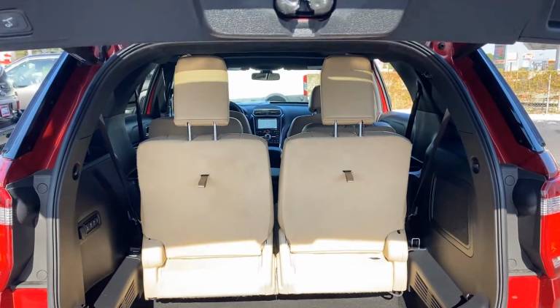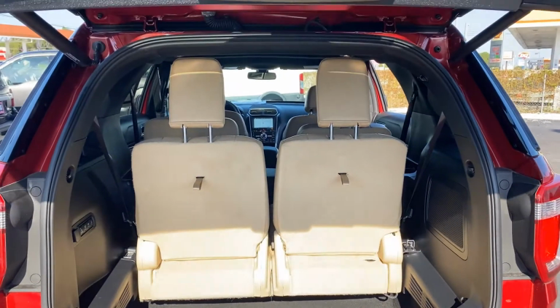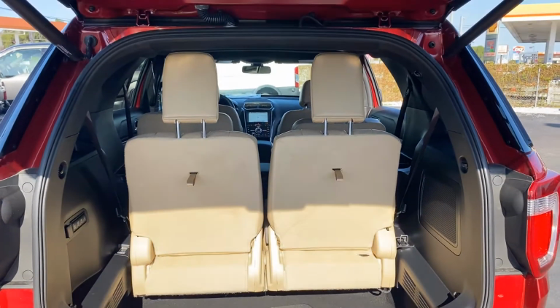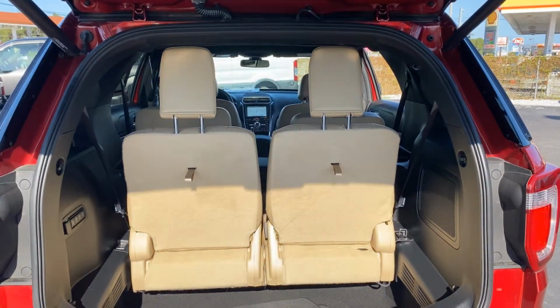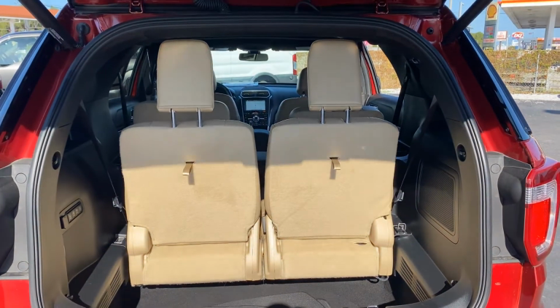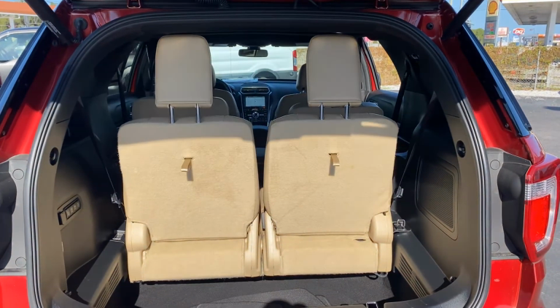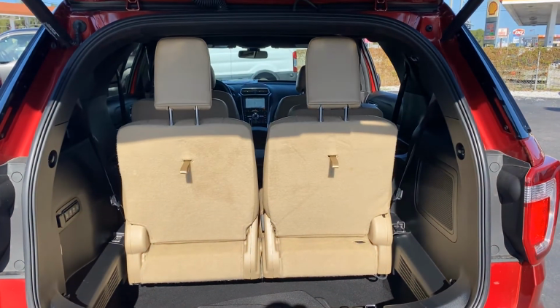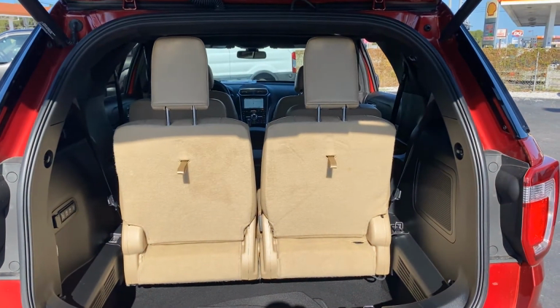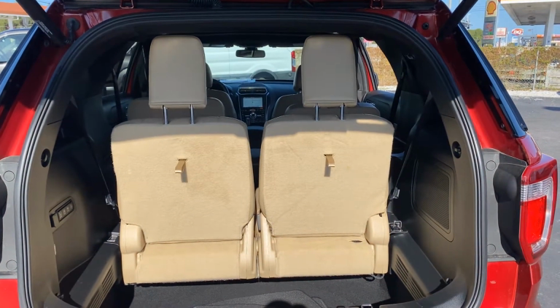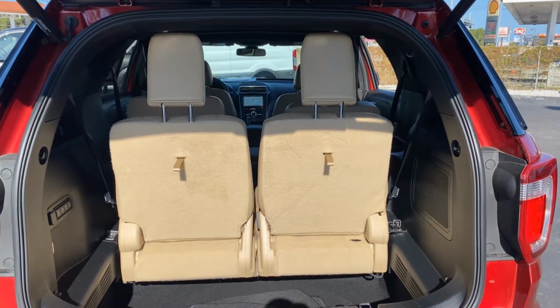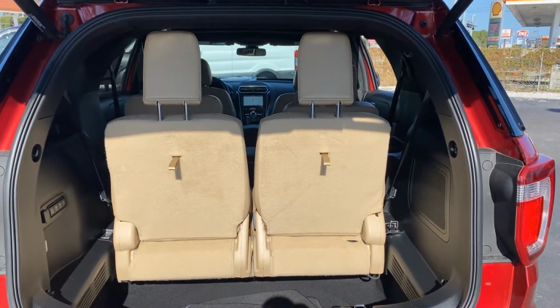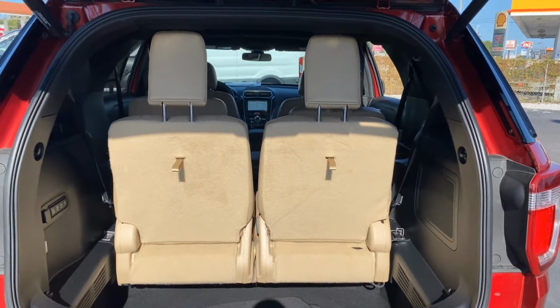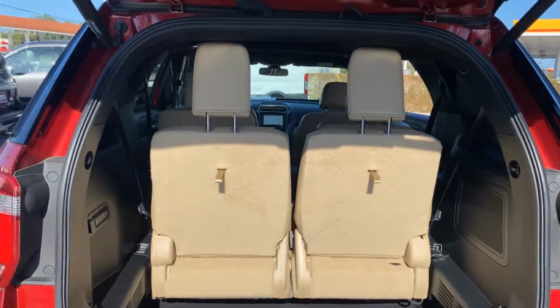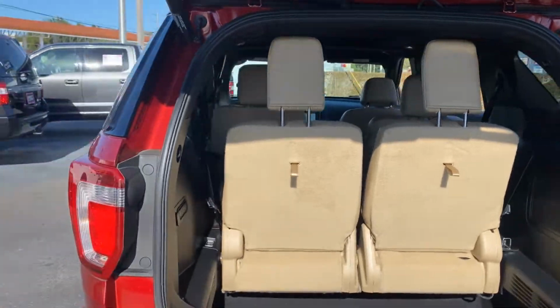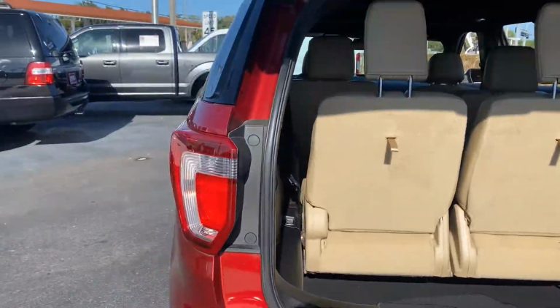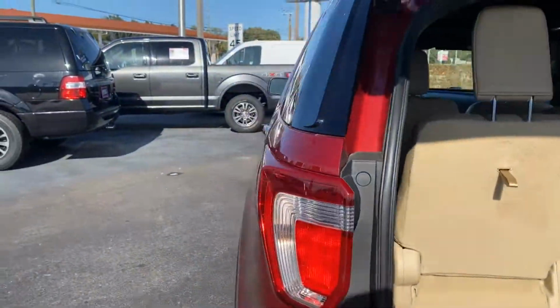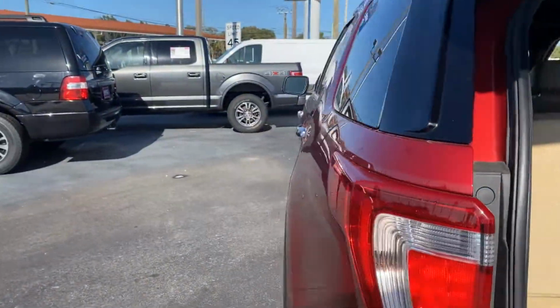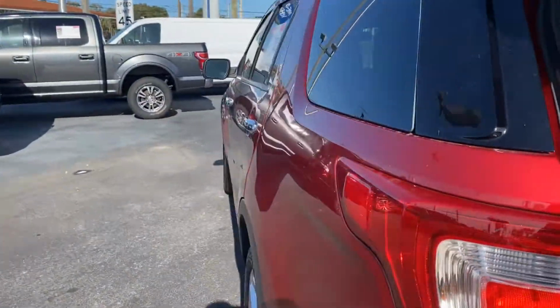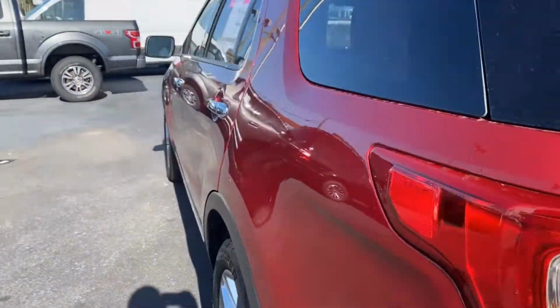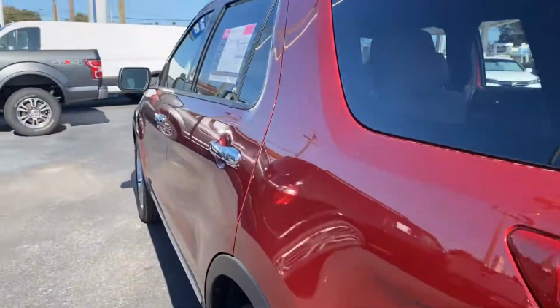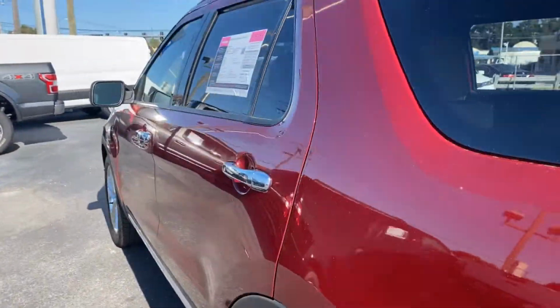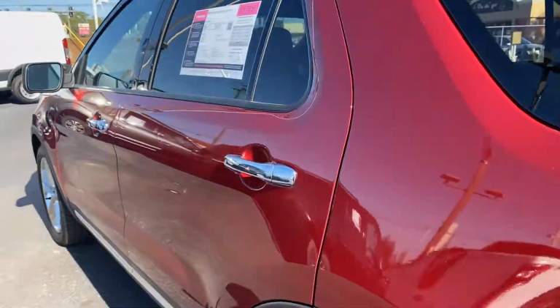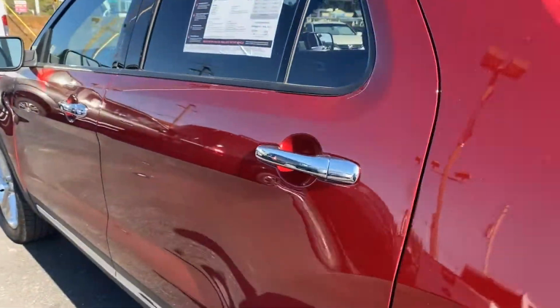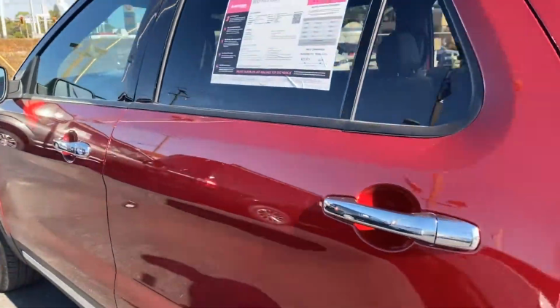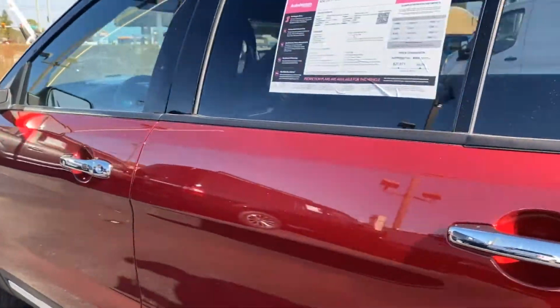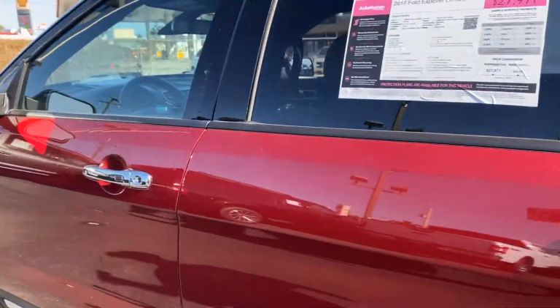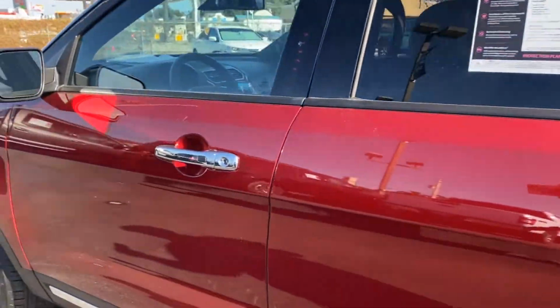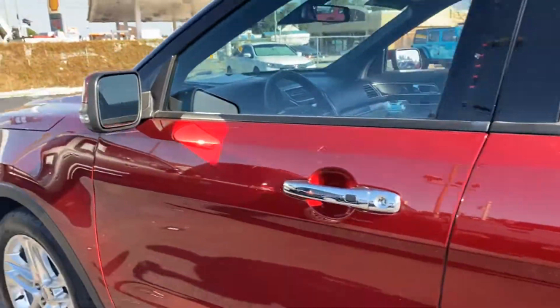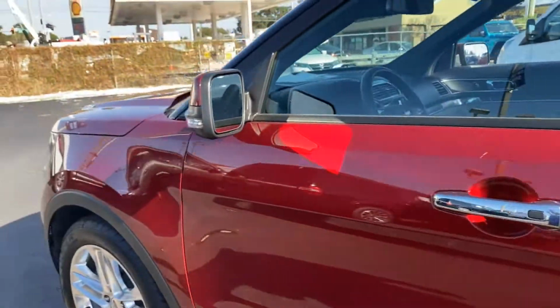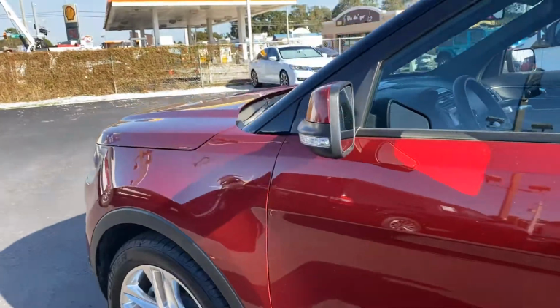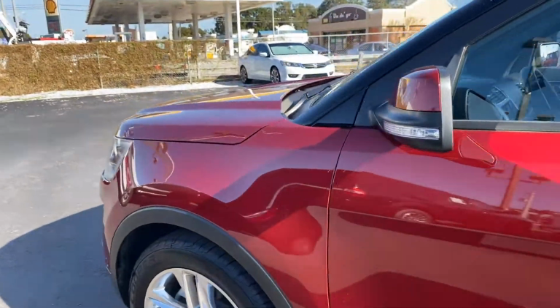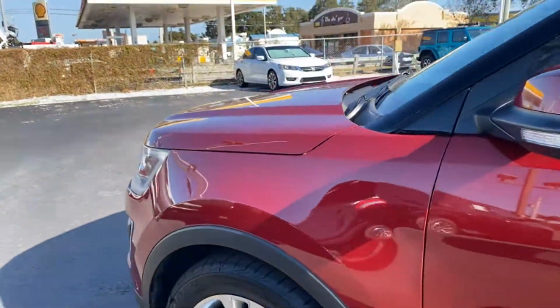Look at the storage behind the third row seats — those seats fold down for additional storage. This vehicle is powered by an EcoBoost engine, so it's got power.